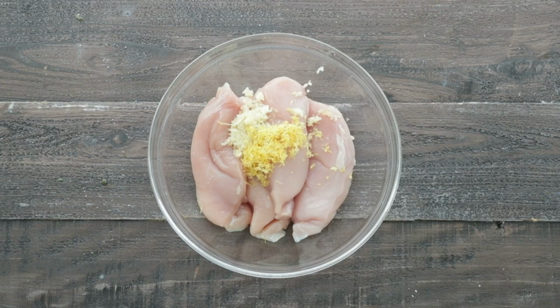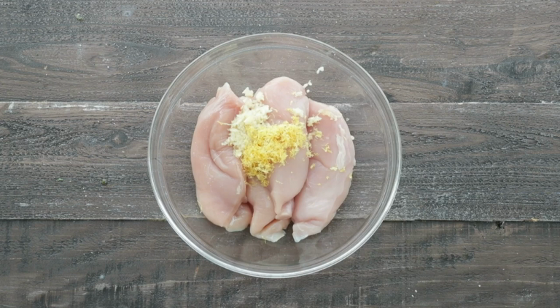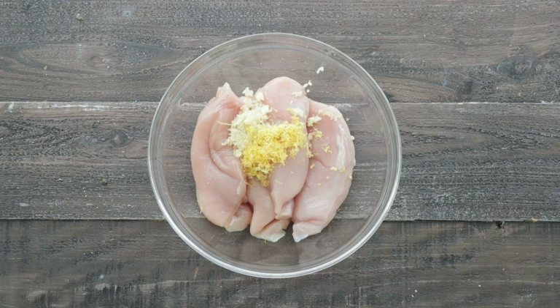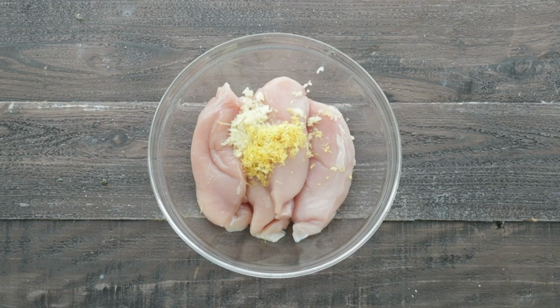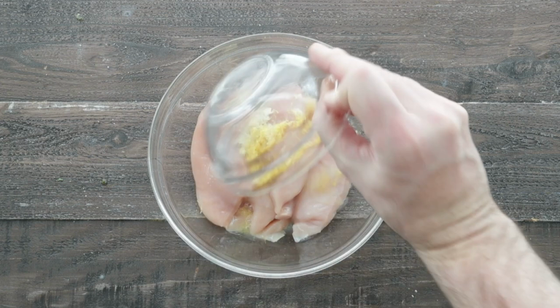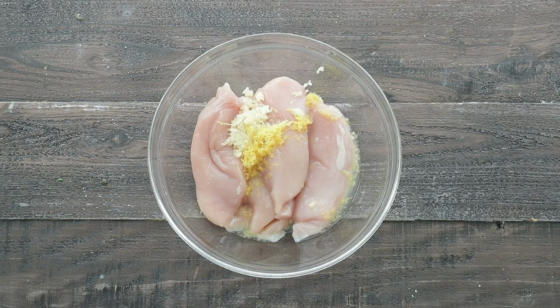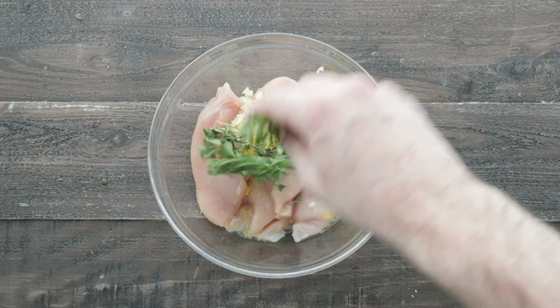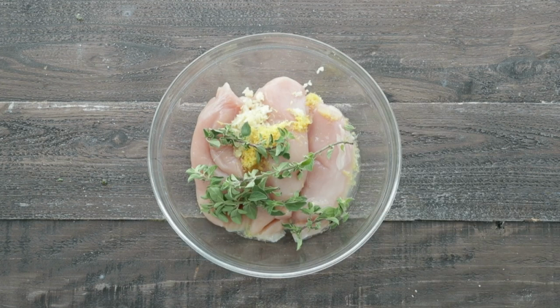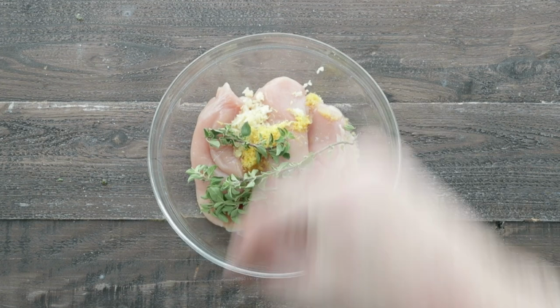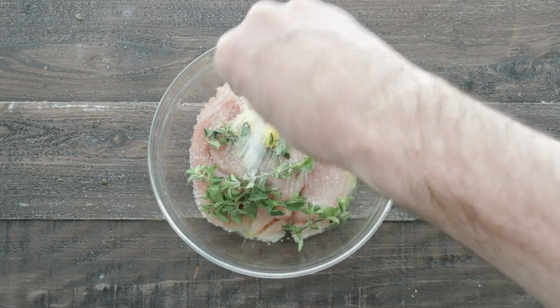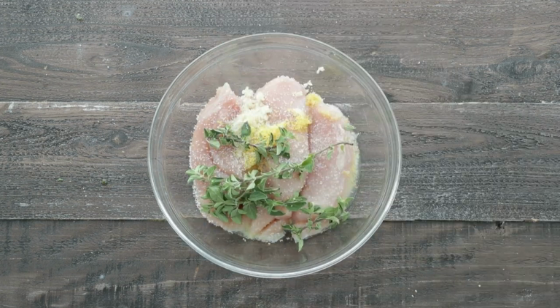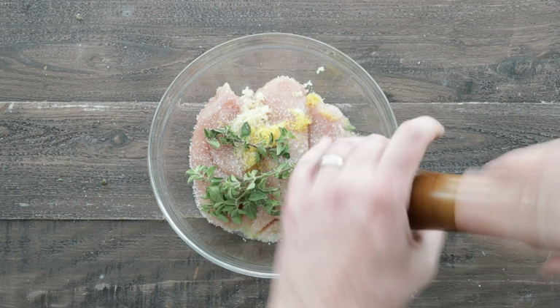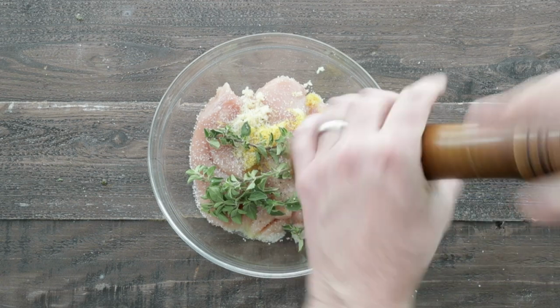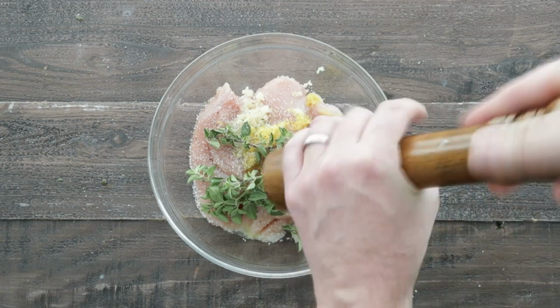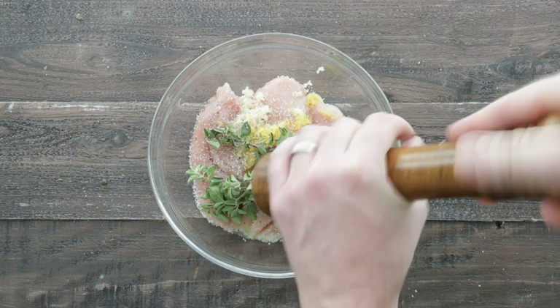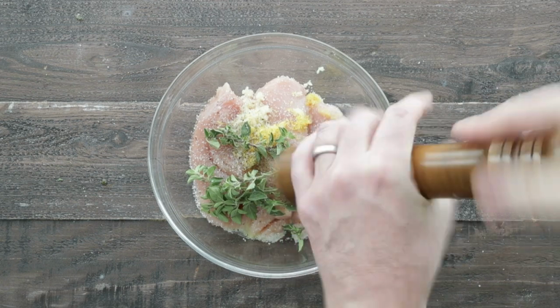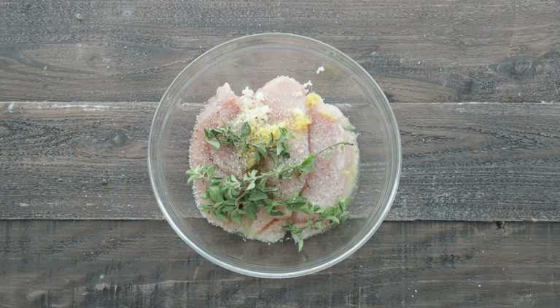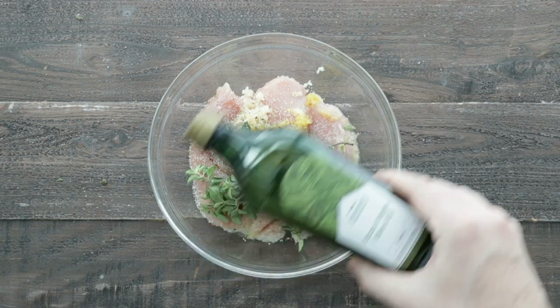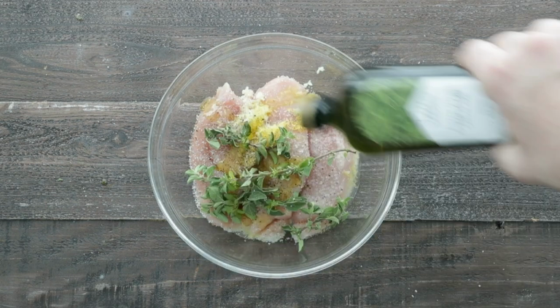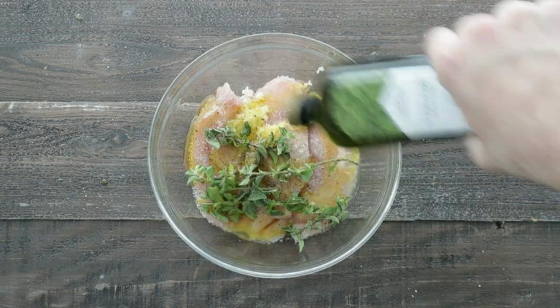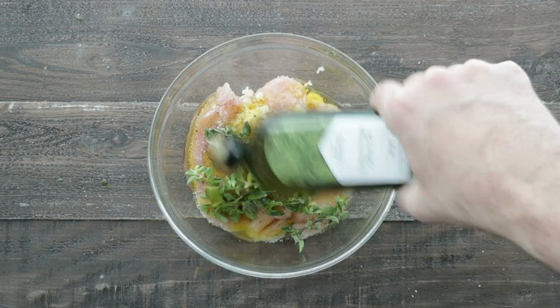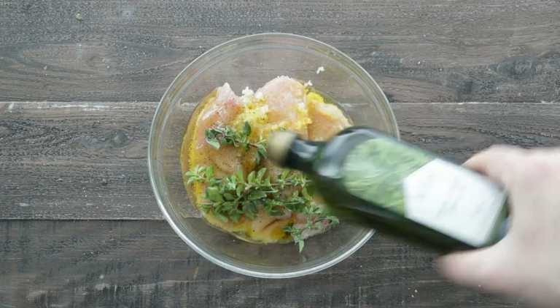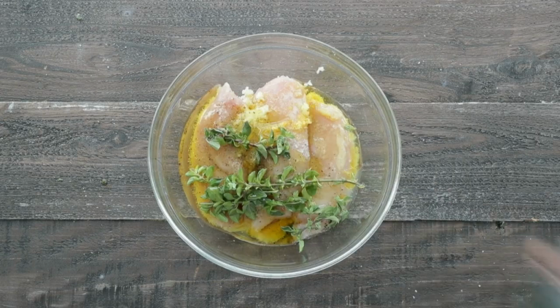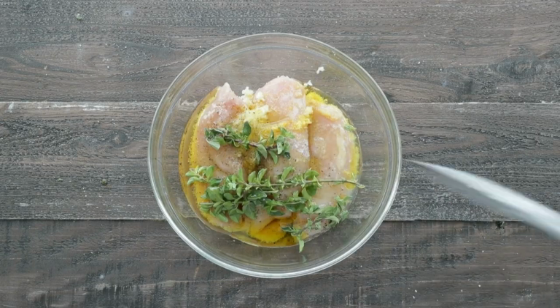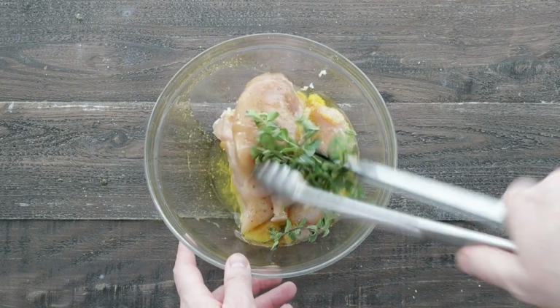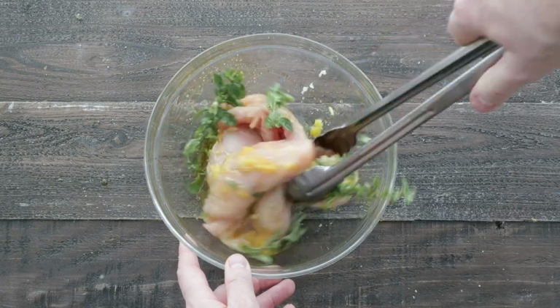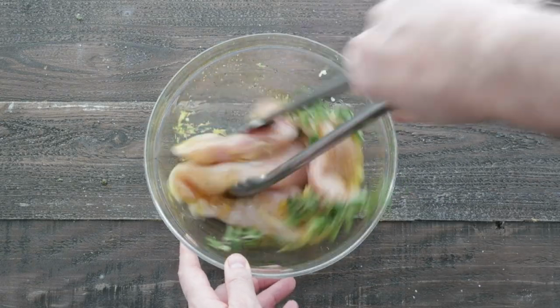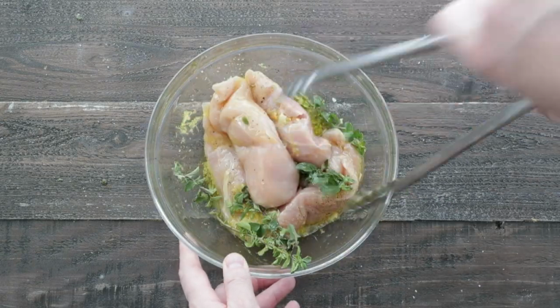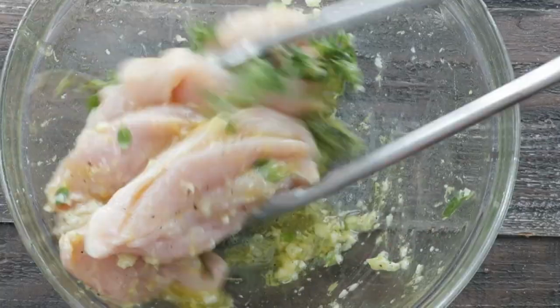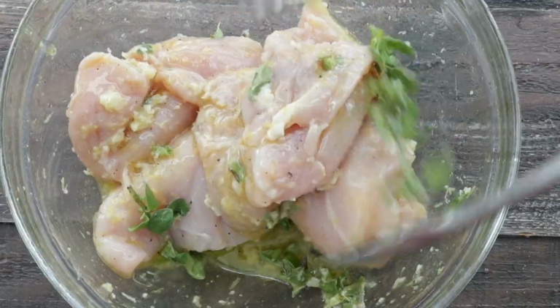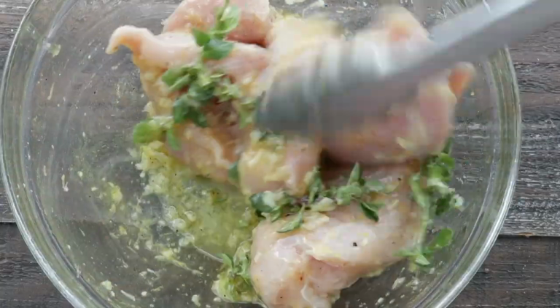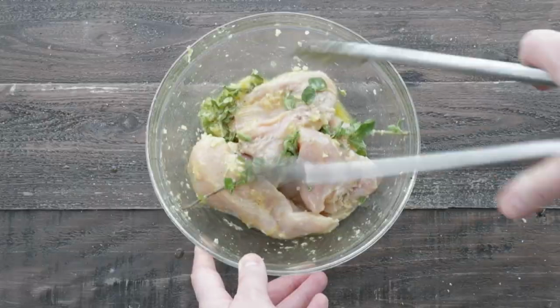Next, some lemon zest, some lemon juice, a few leaves of fresh oregano, salt, and fresh cracked black pepper, then some olive oil. Mix this around with tongs or a spoon until it is completely combined.